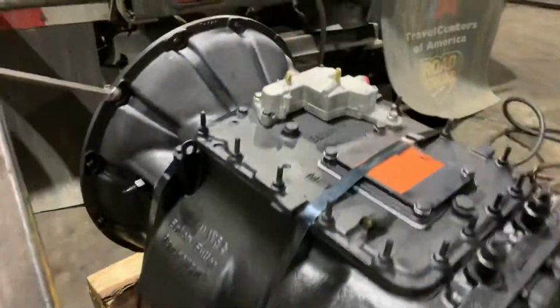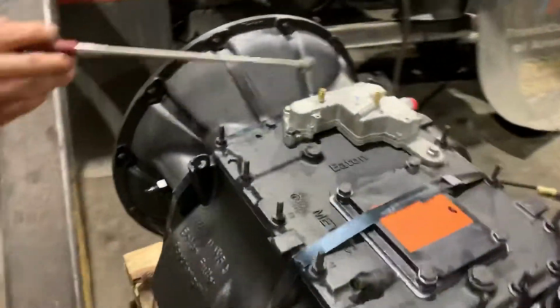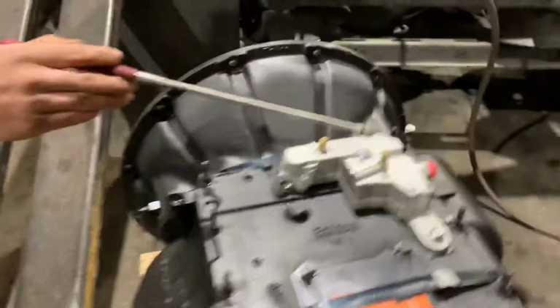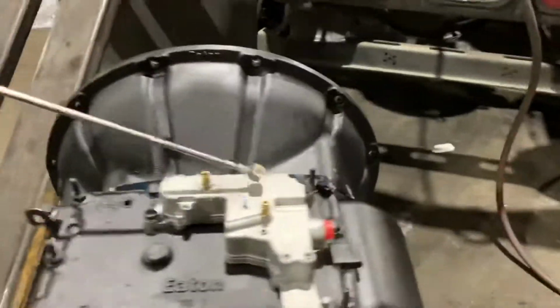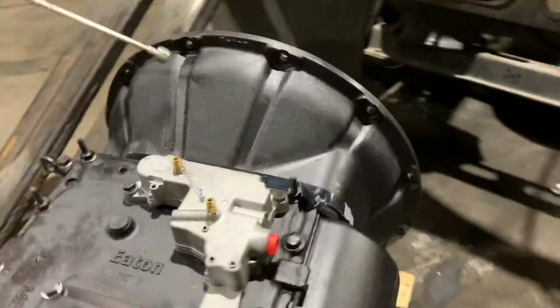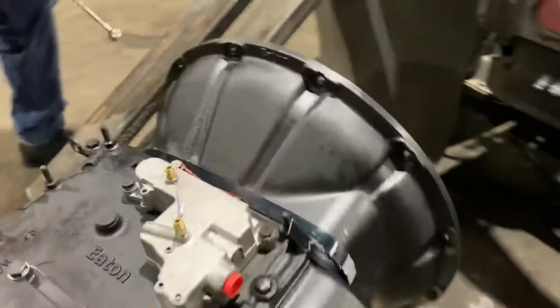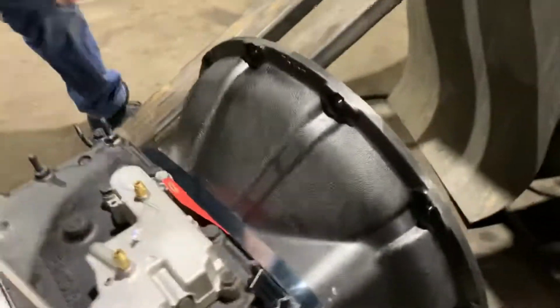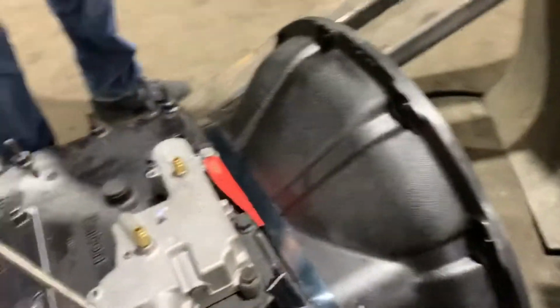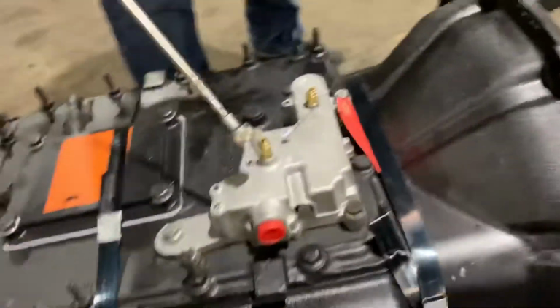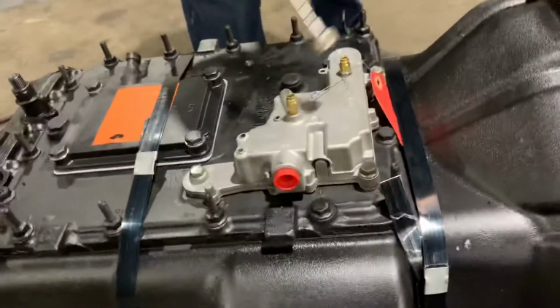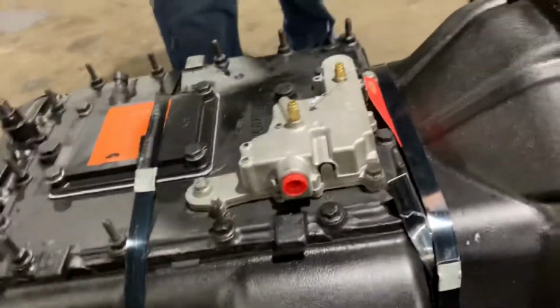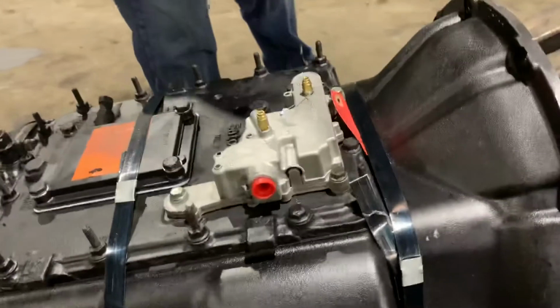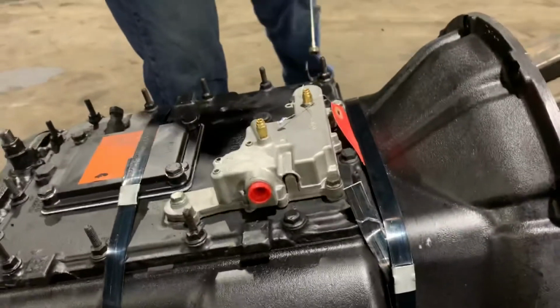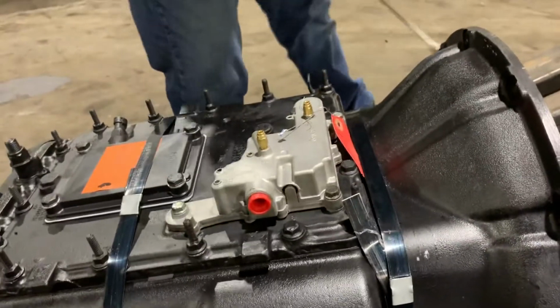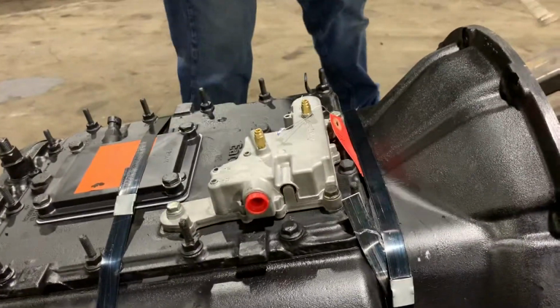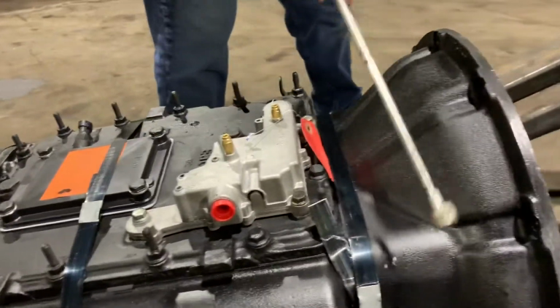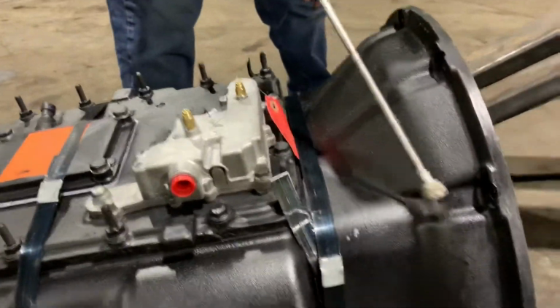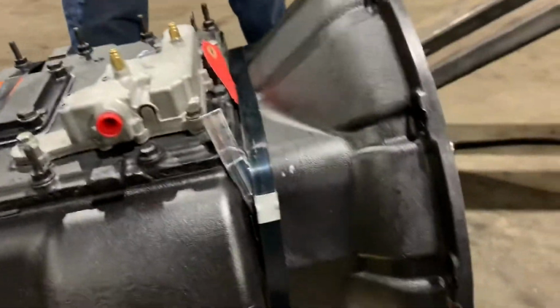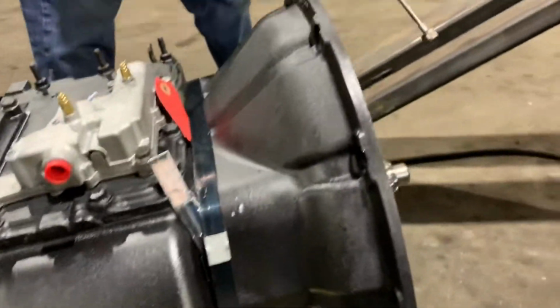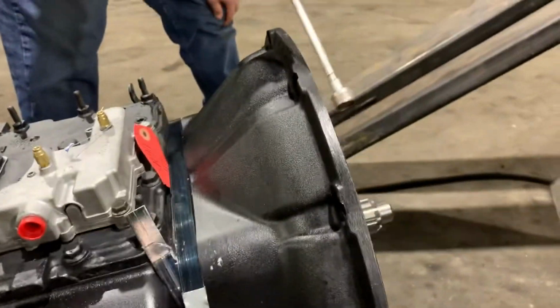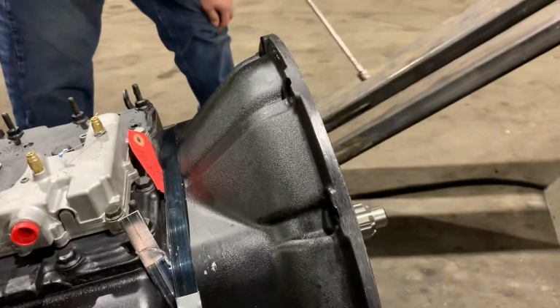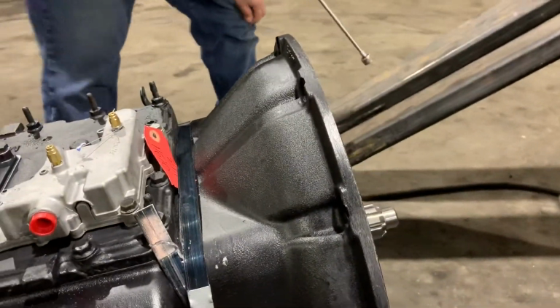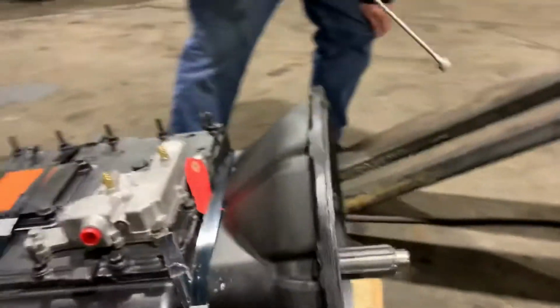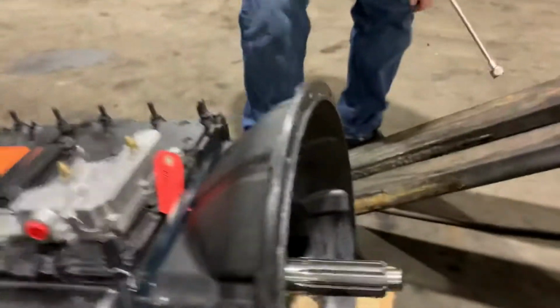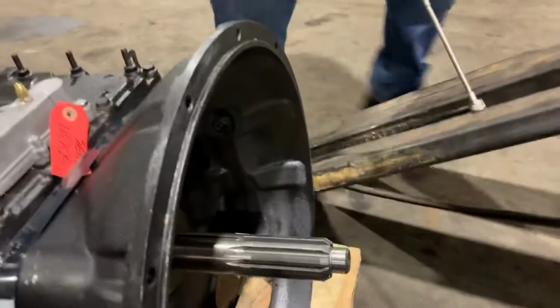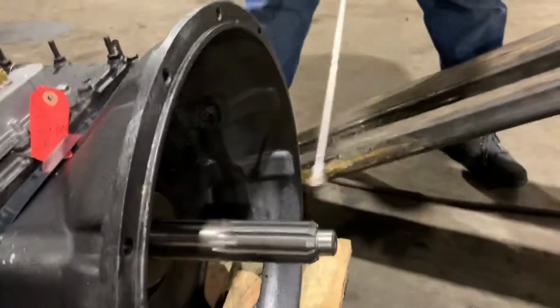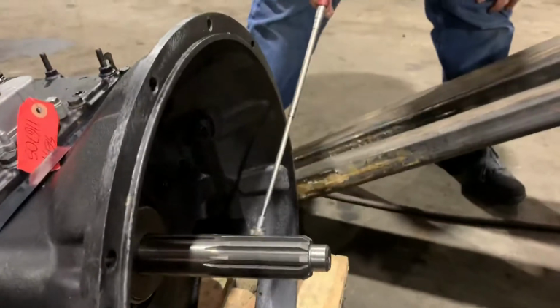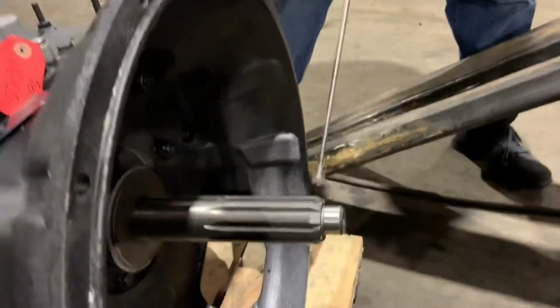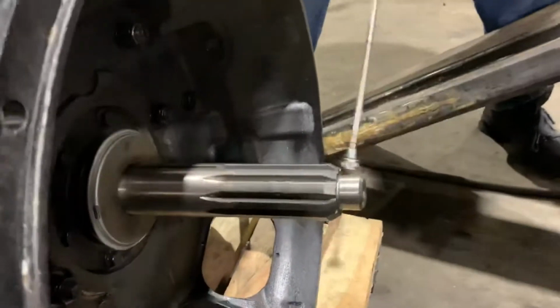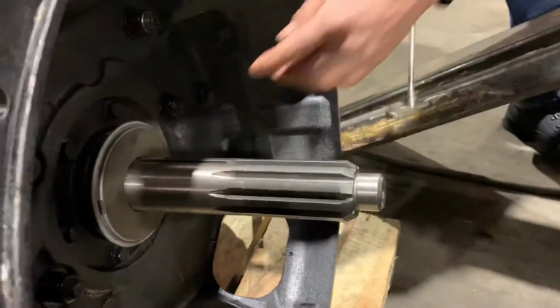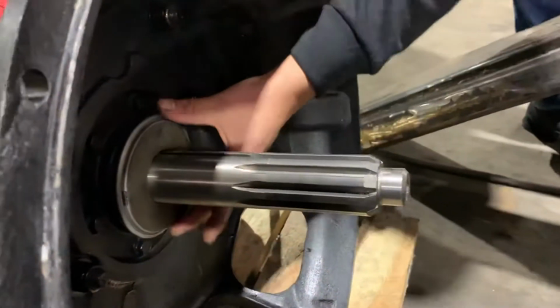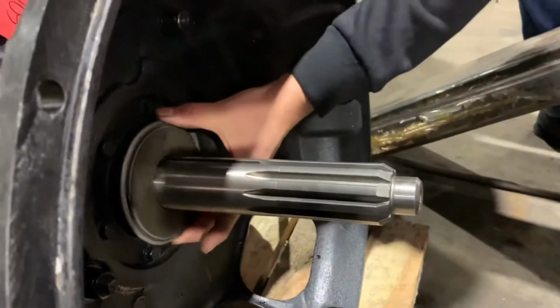We got the range selector up on top, with air coming in for your range selector. Front housing on the transmission, bell housing, input shaft, and we got the clutch brake.